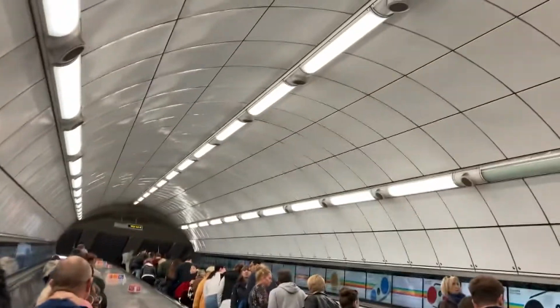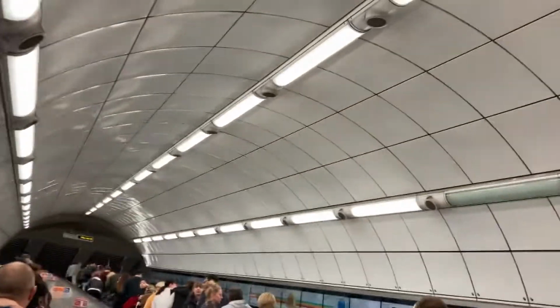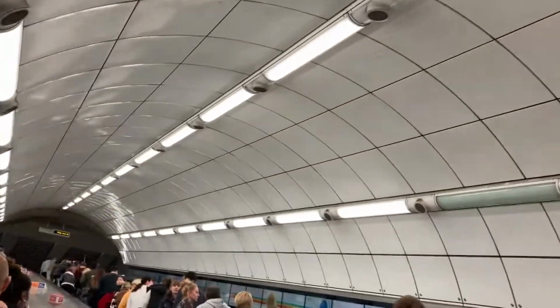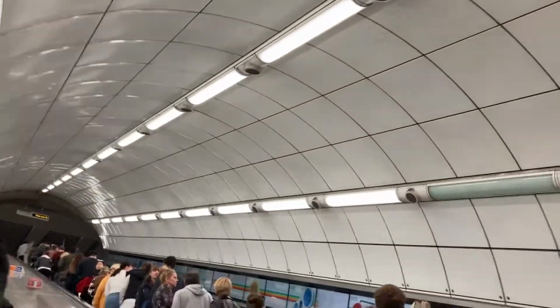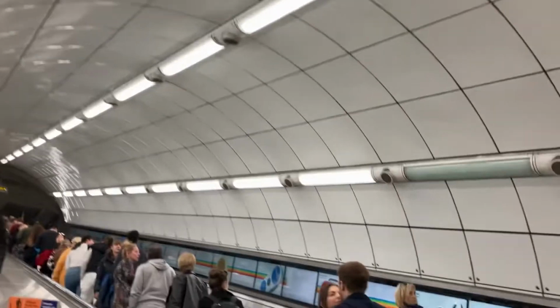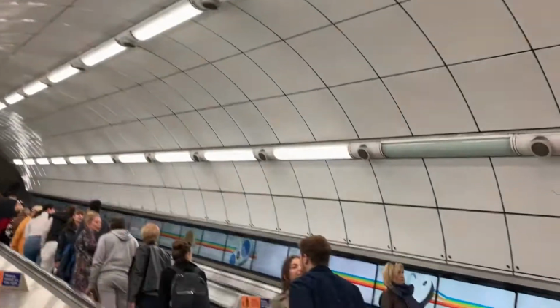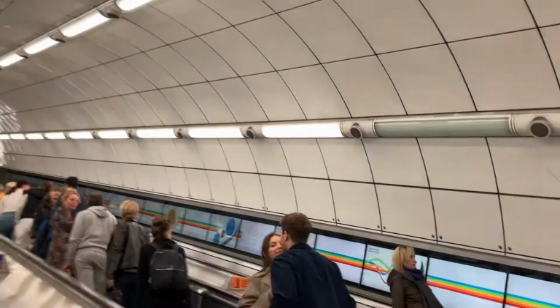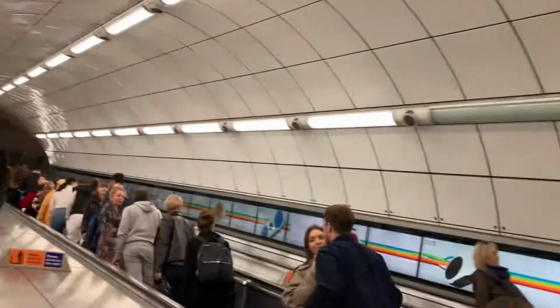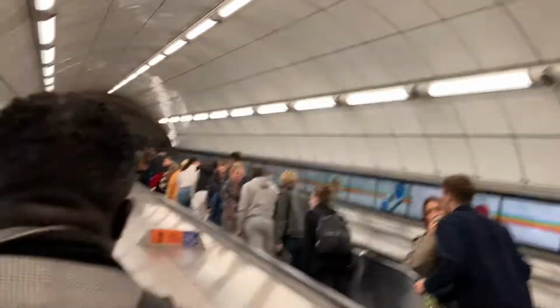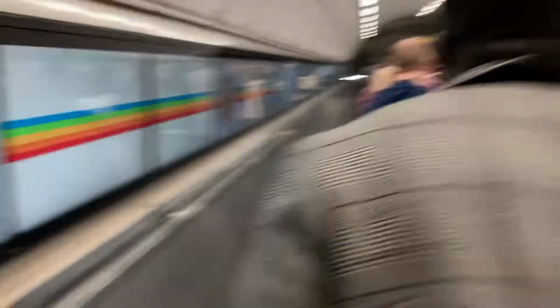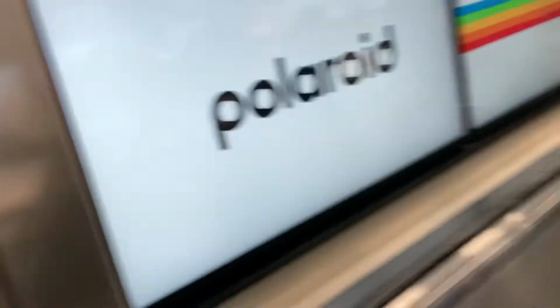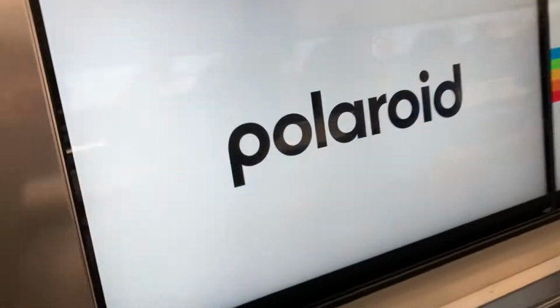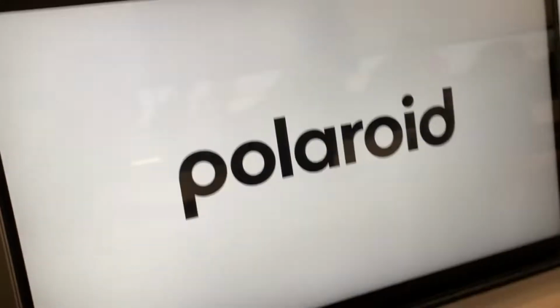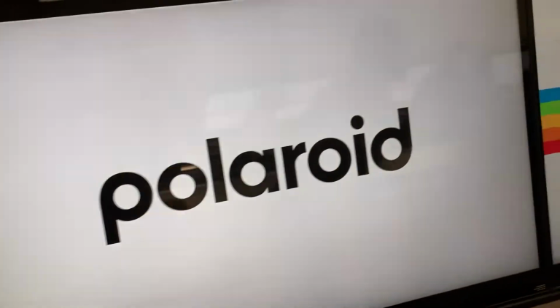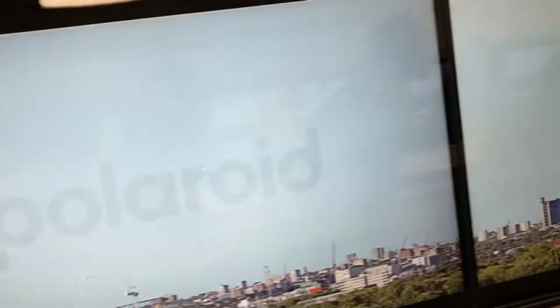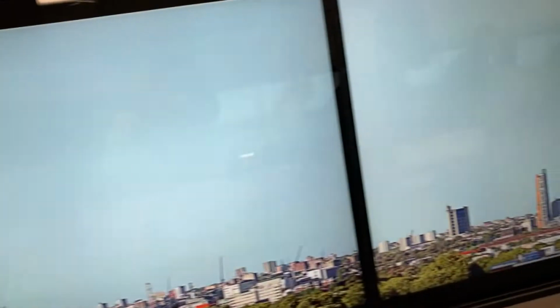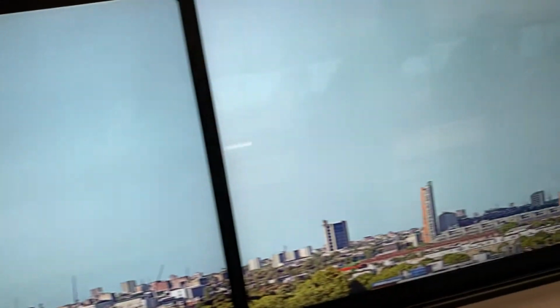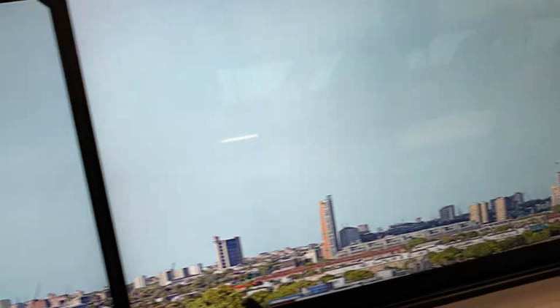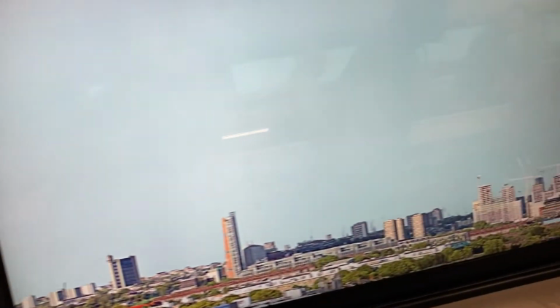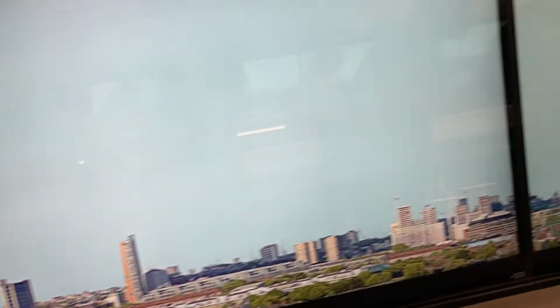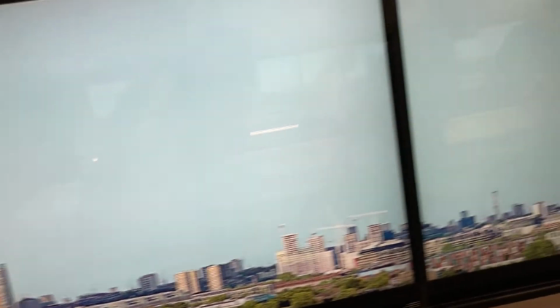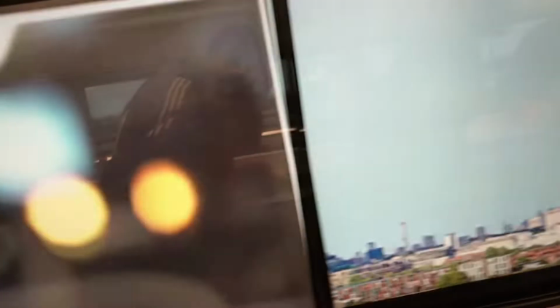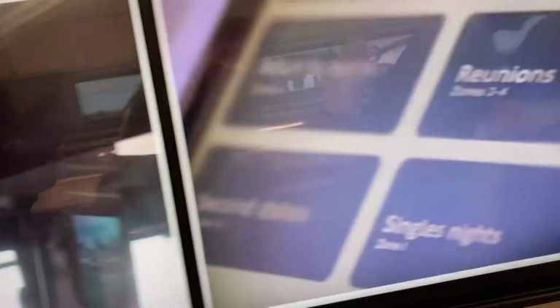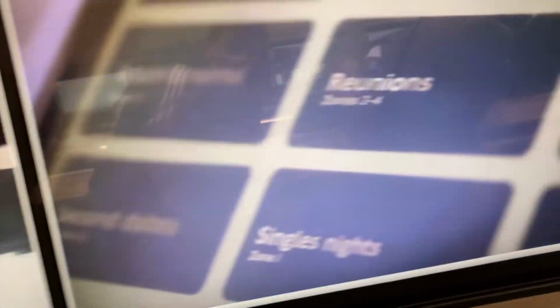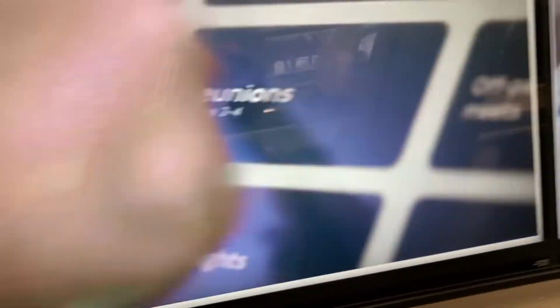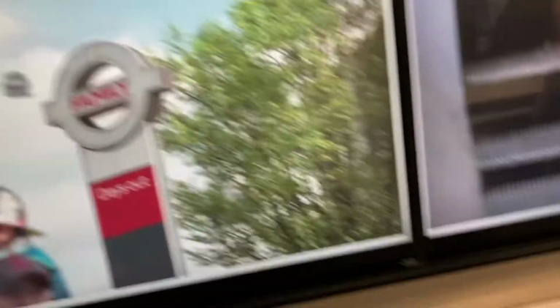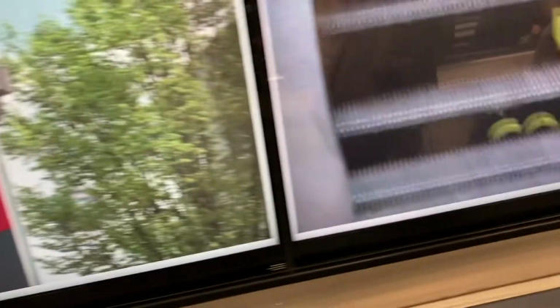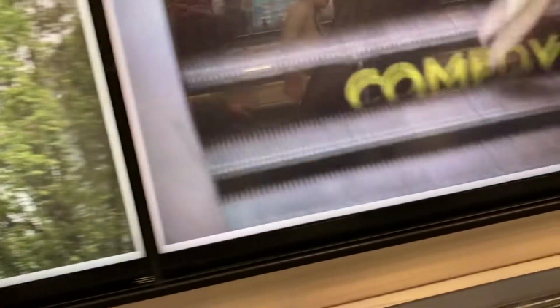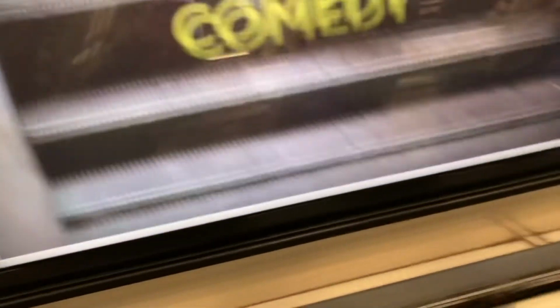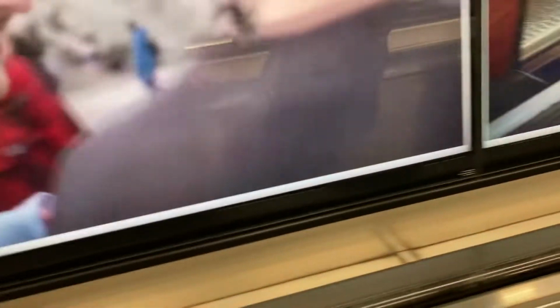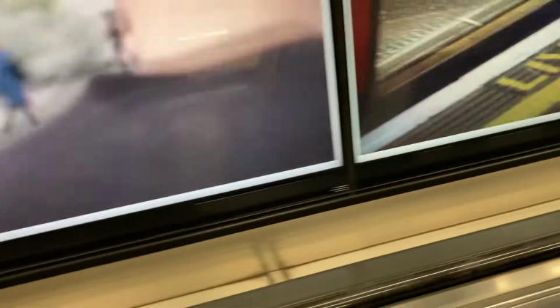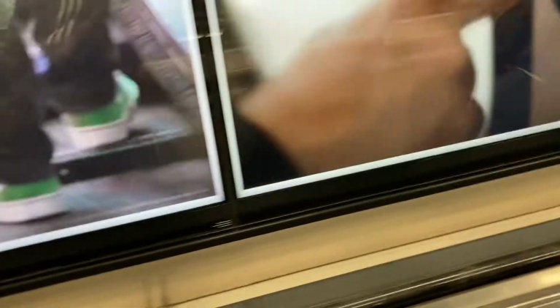Jesus Christ, some more busy escalators. Some adverts for Polaroid and something like that.